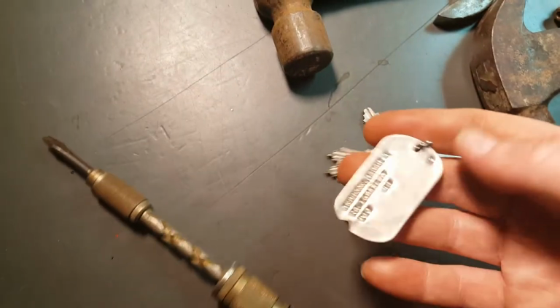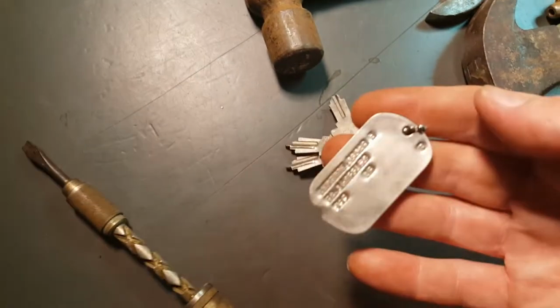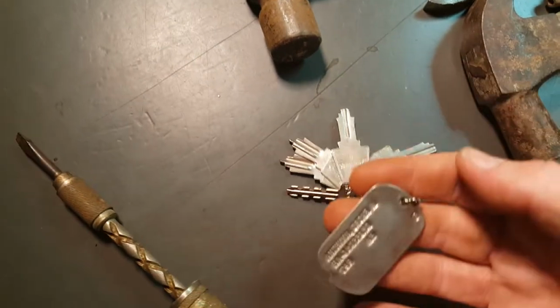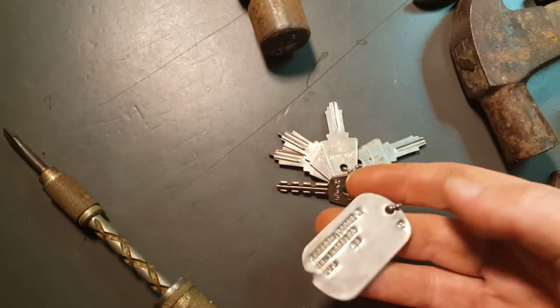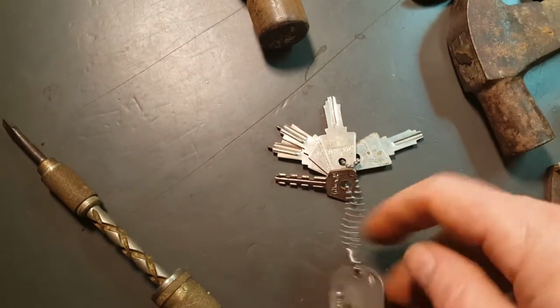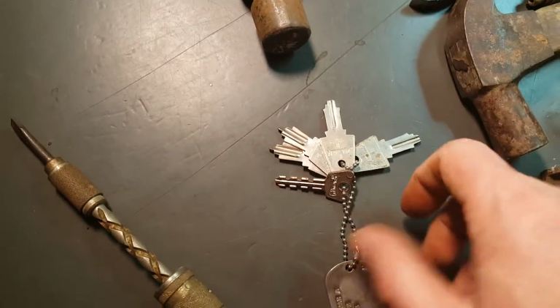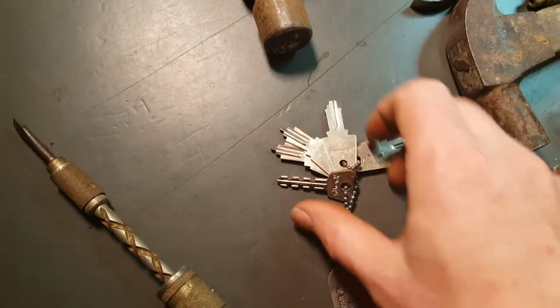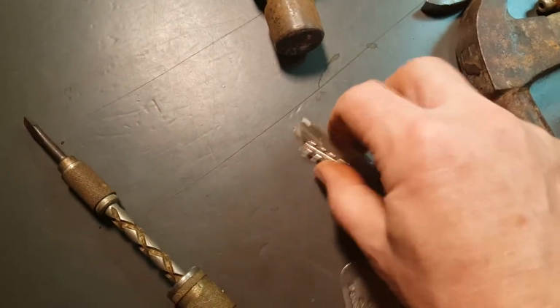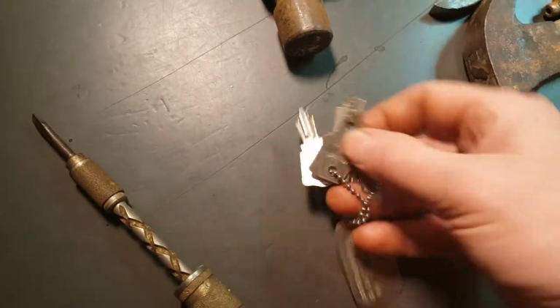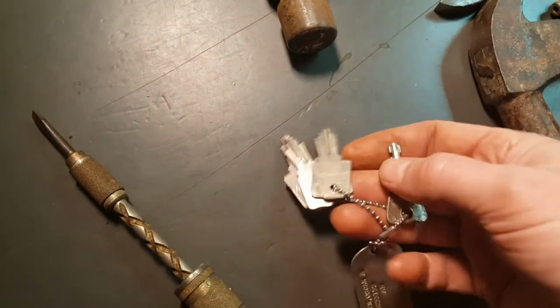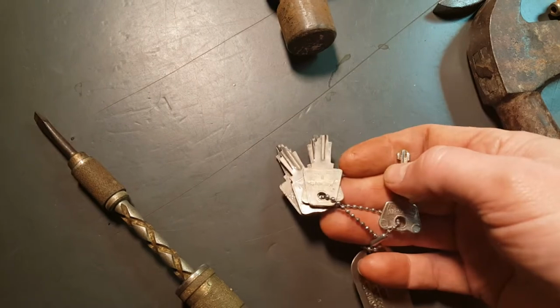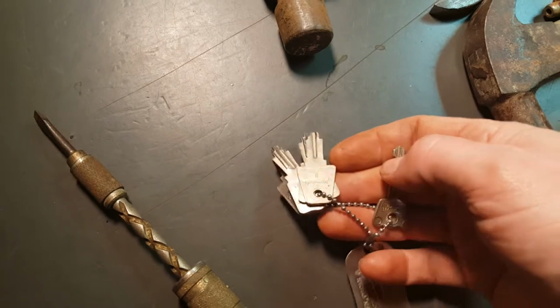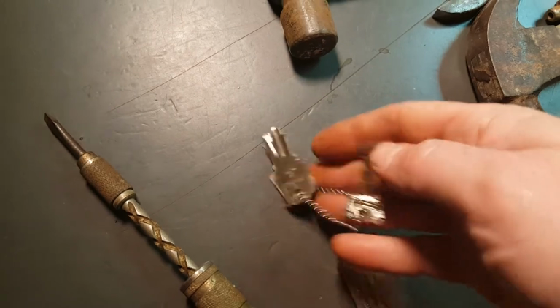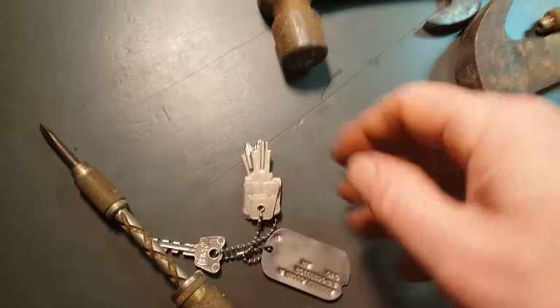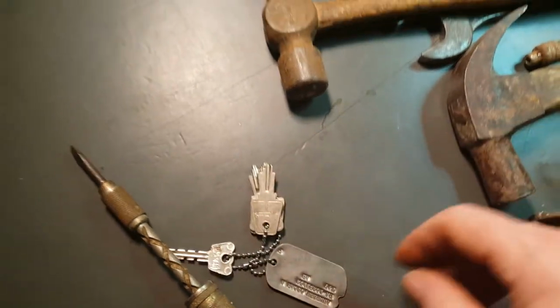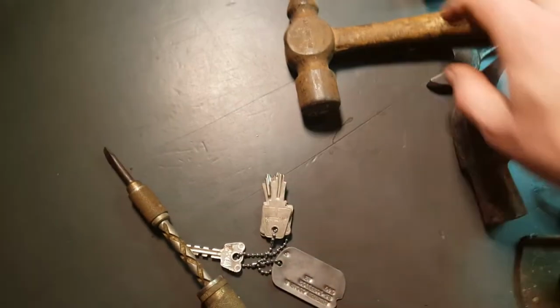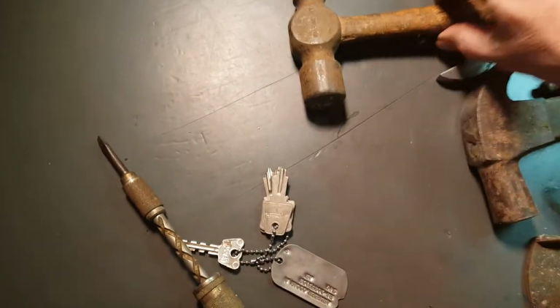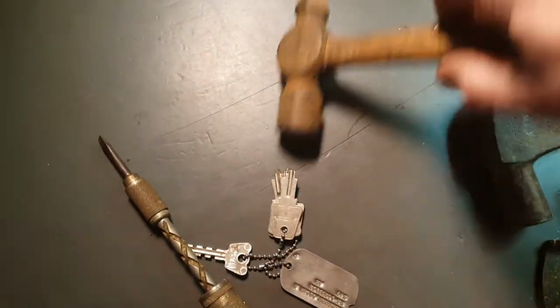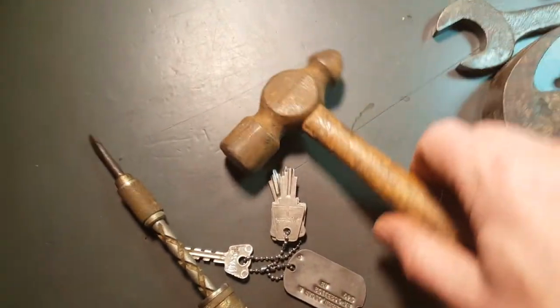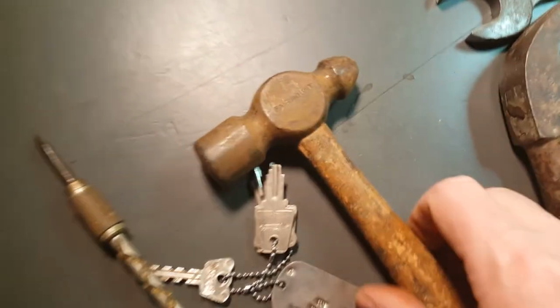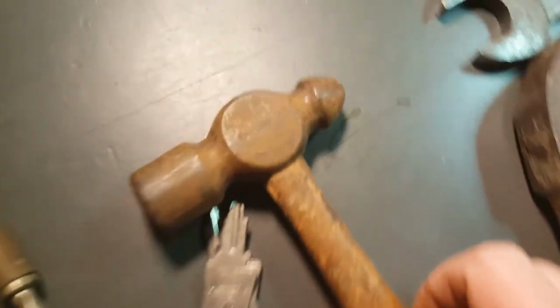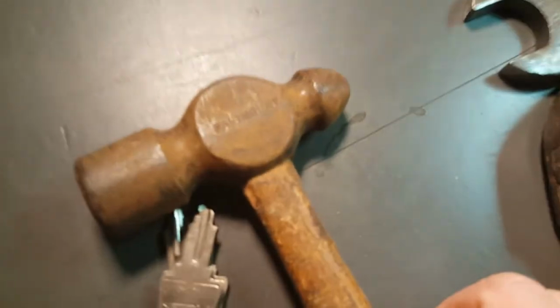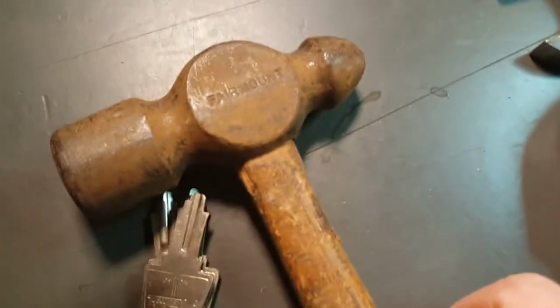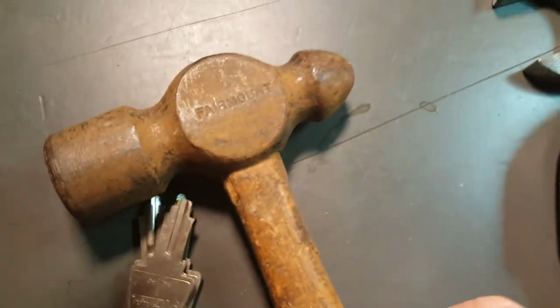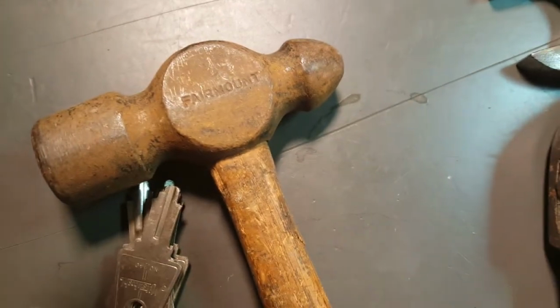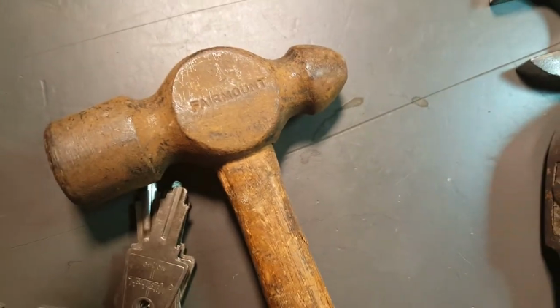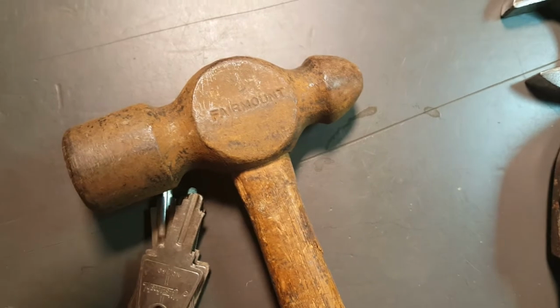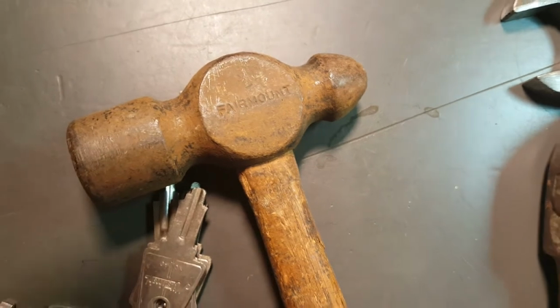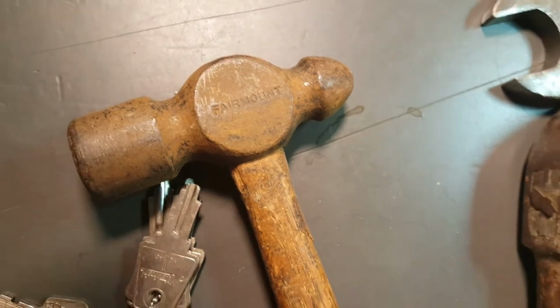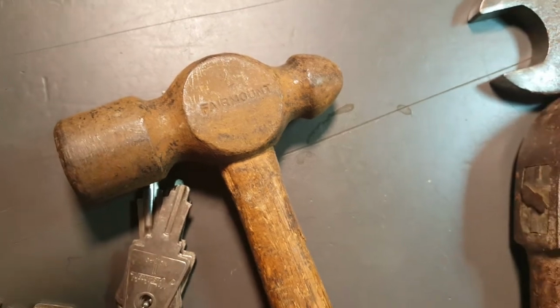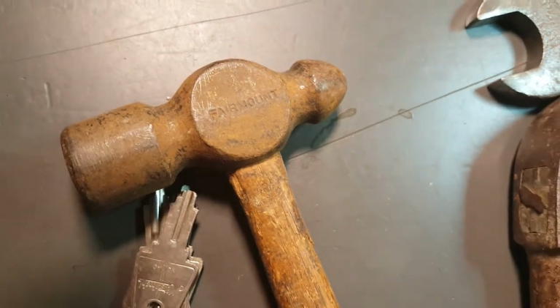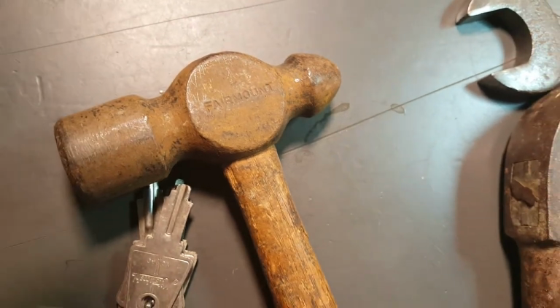Got these dog tags with some keys on them. Got this Phermont ball peen hammer.